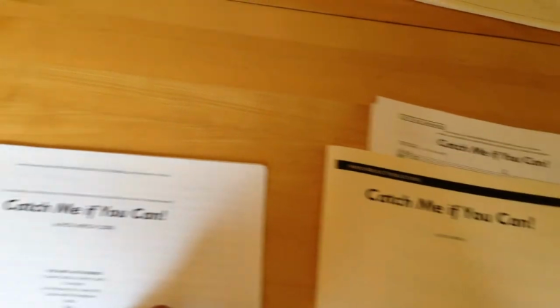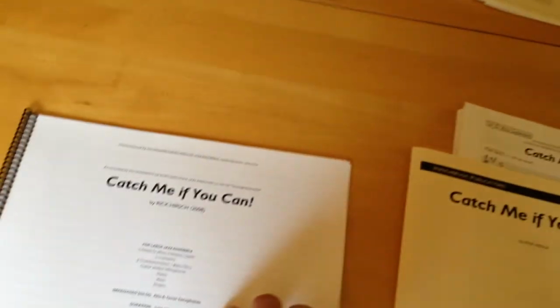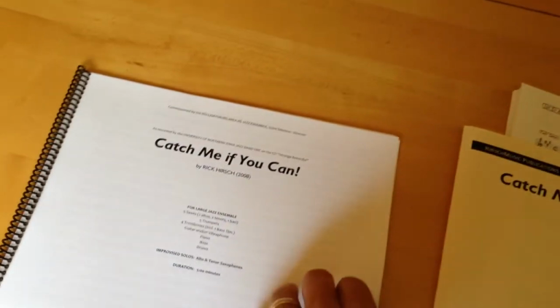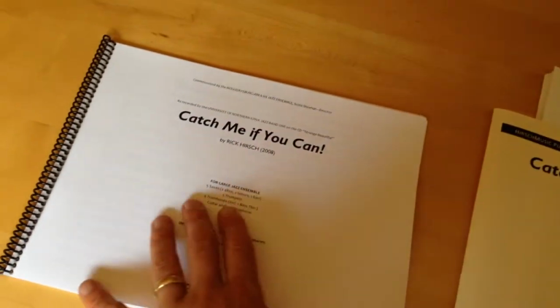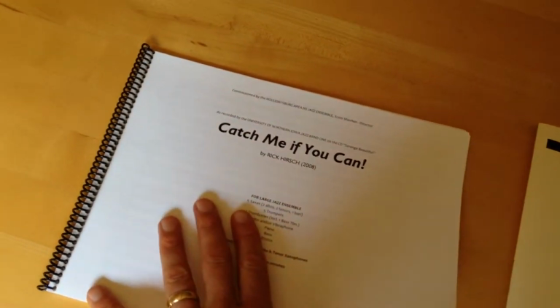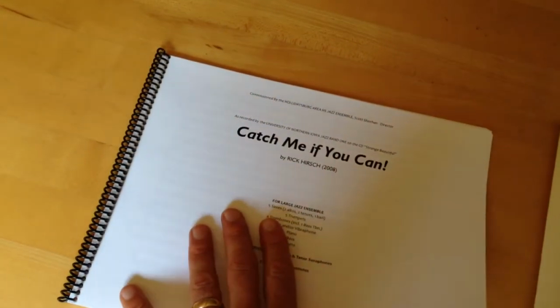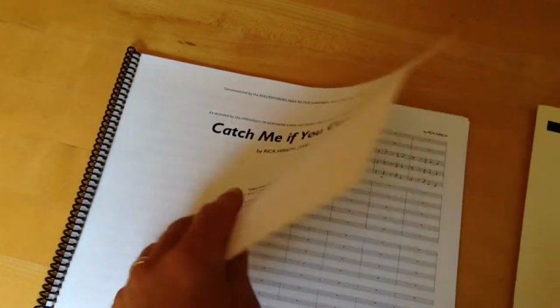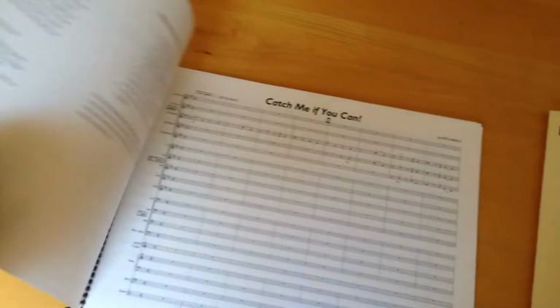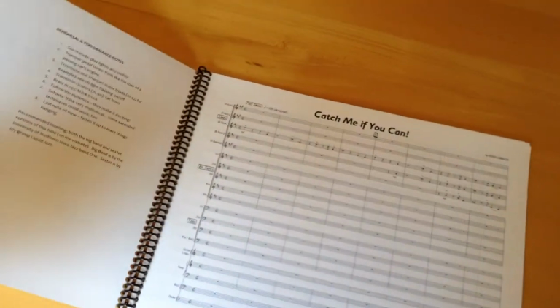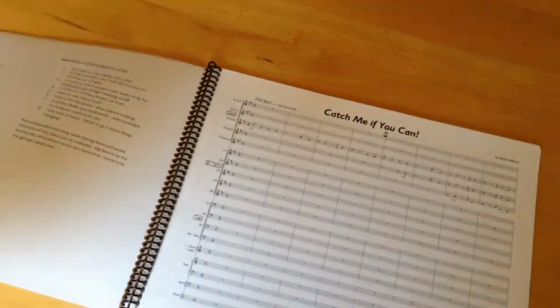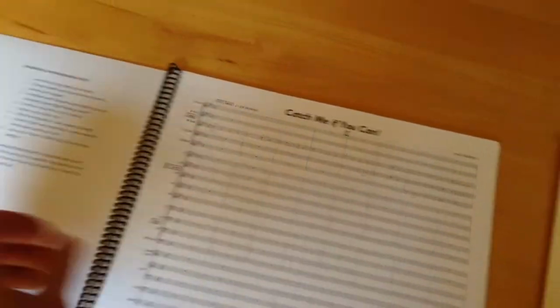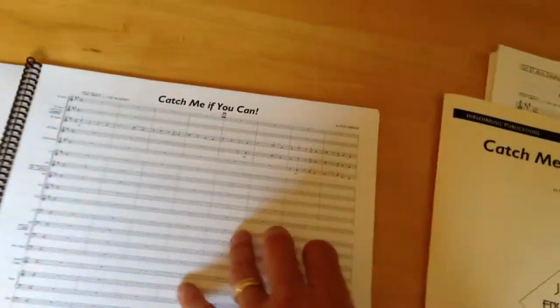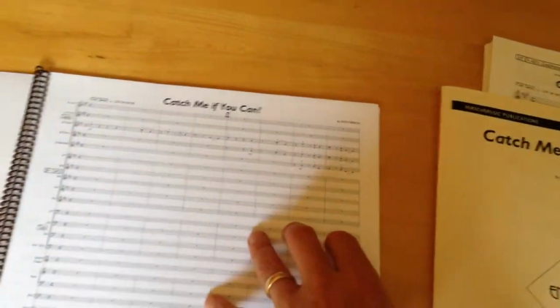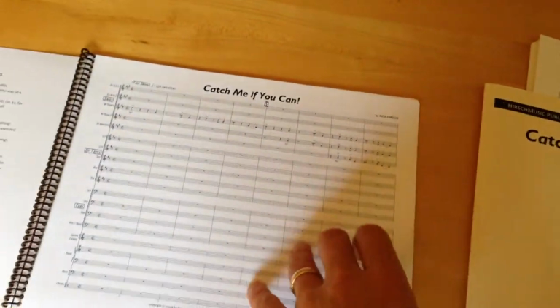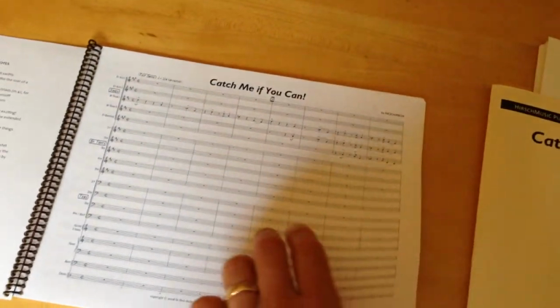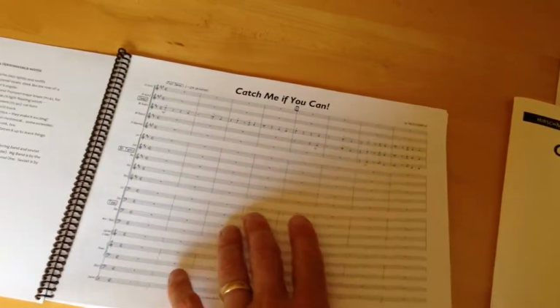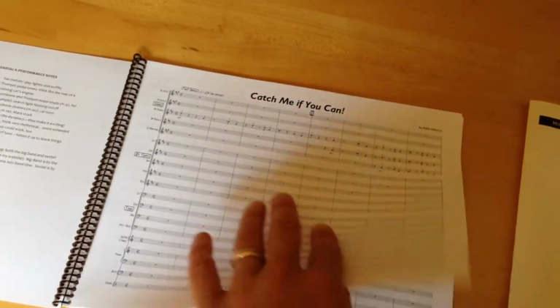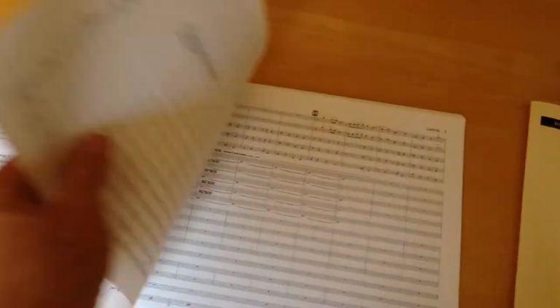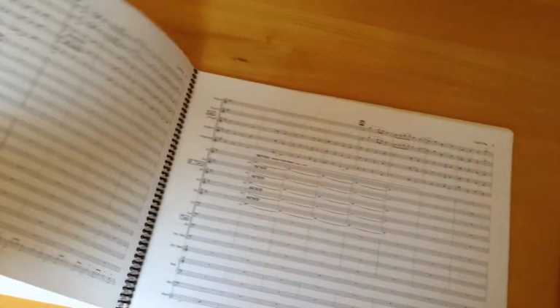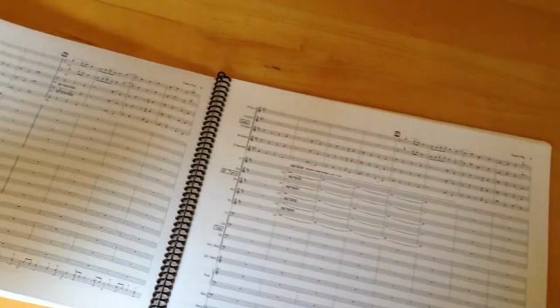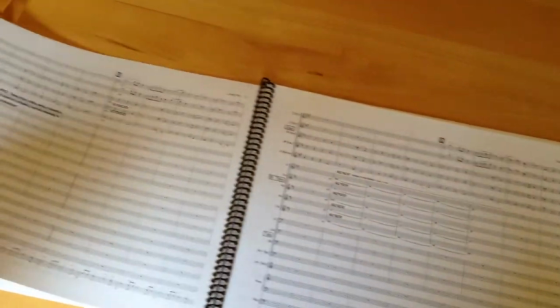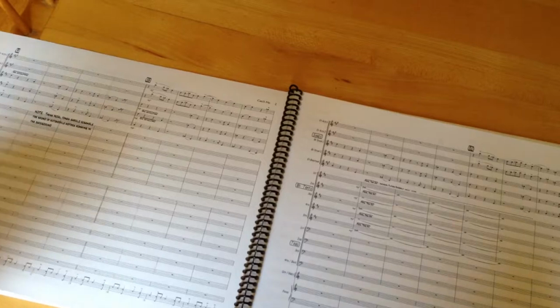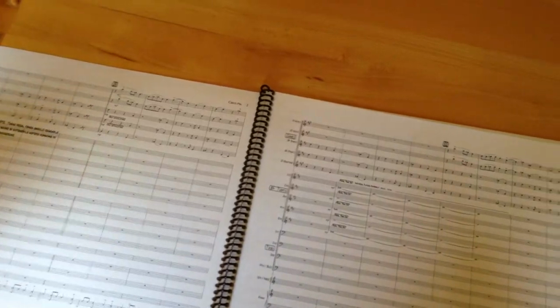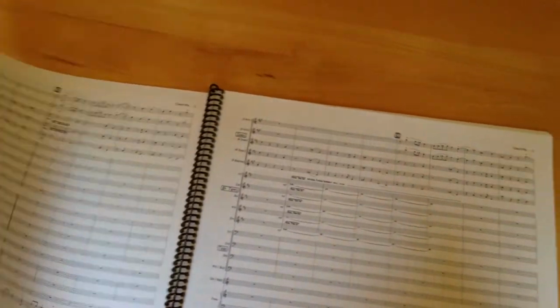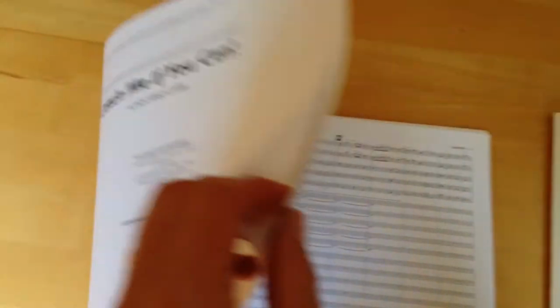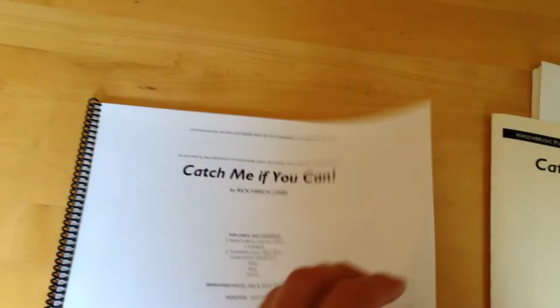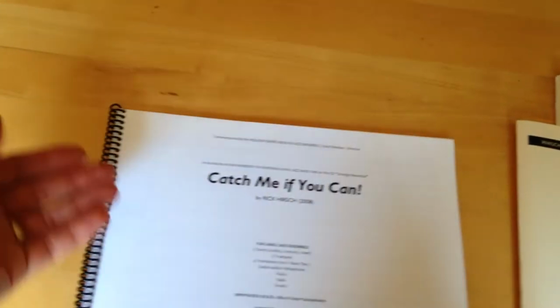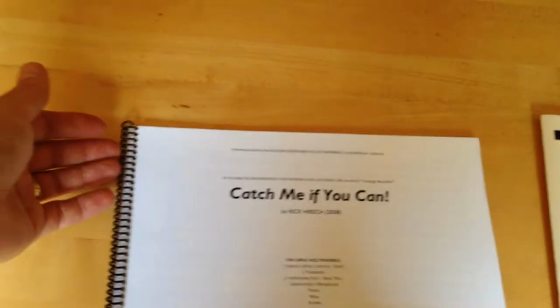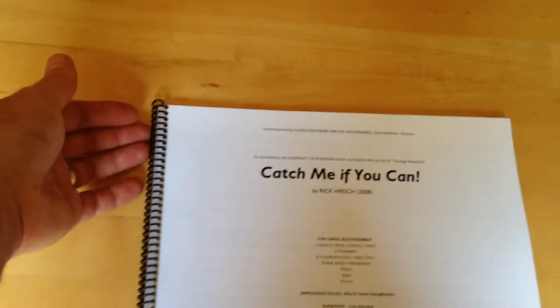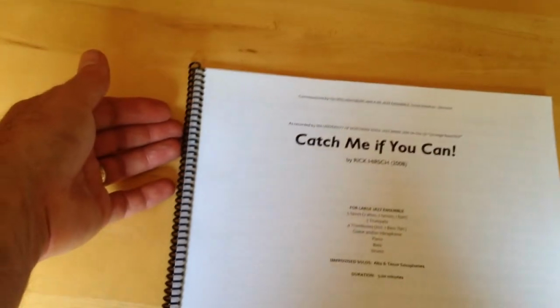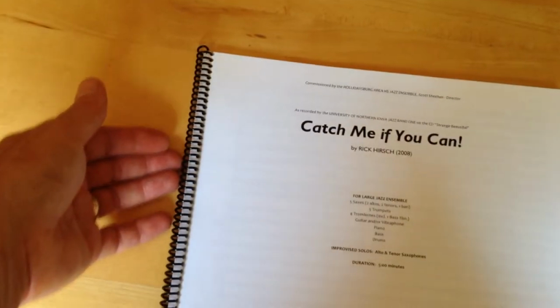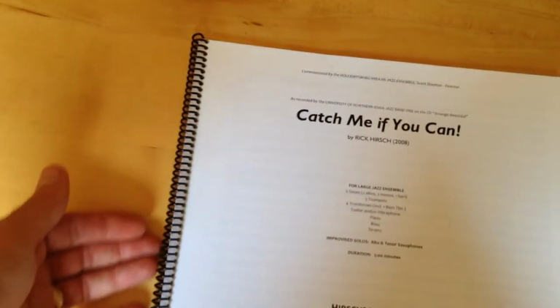For my scores, it's simply an eight and a half by eleven page, normal copier size, two-sided, and a coil binding on the left margin.